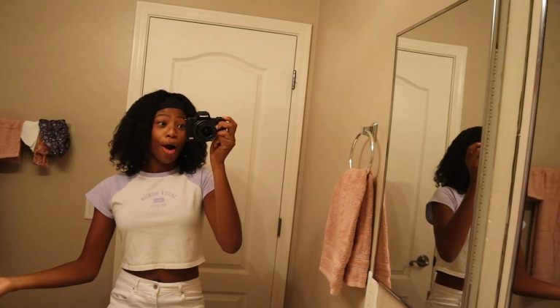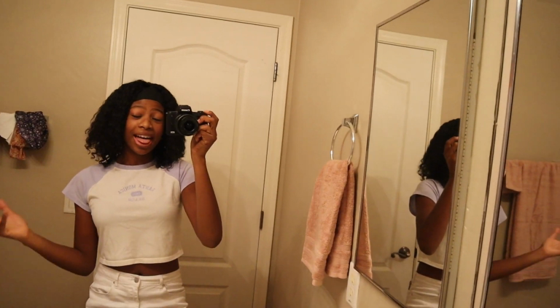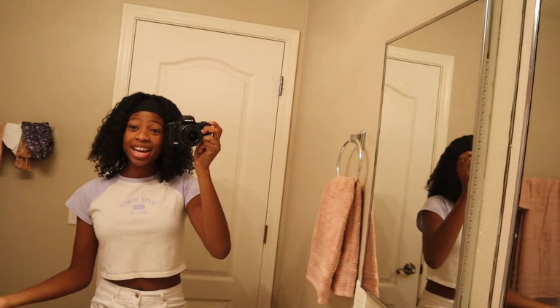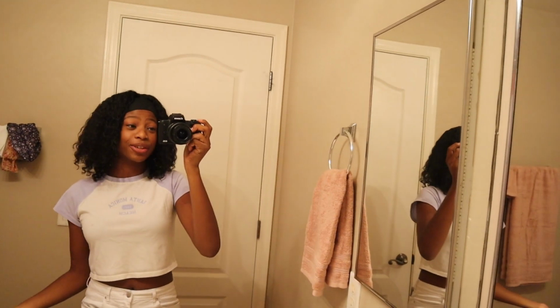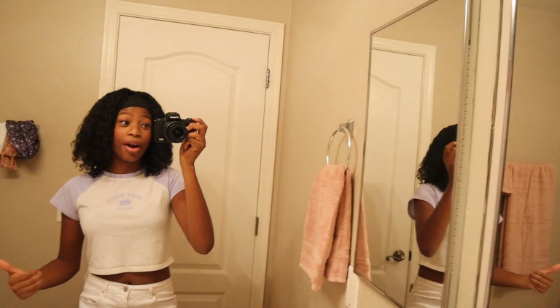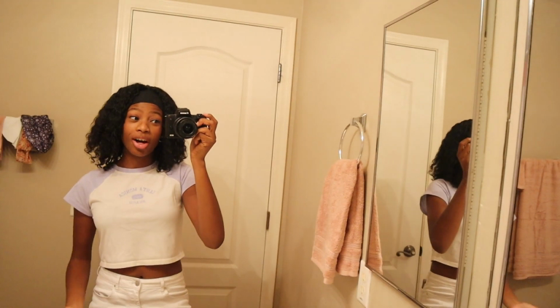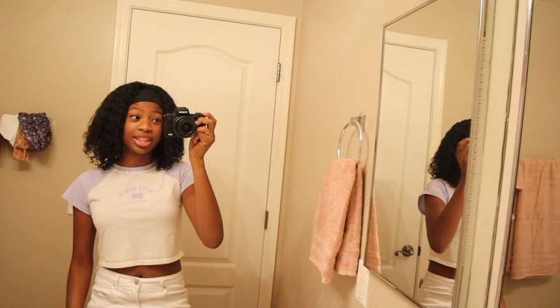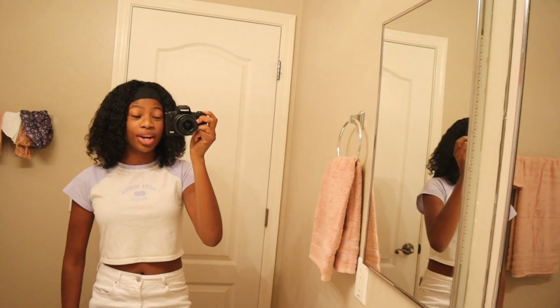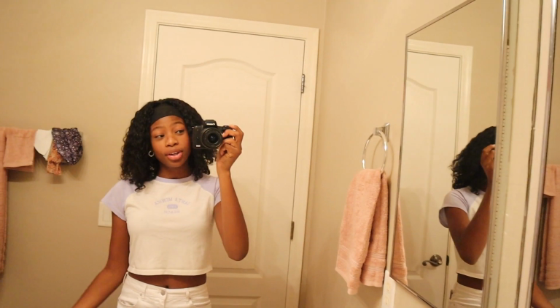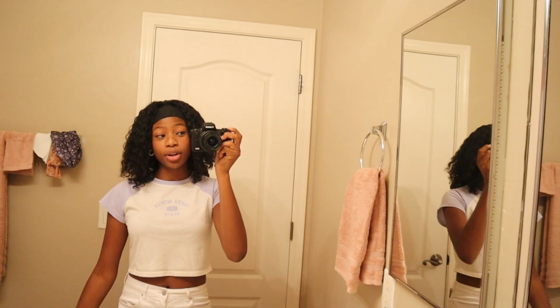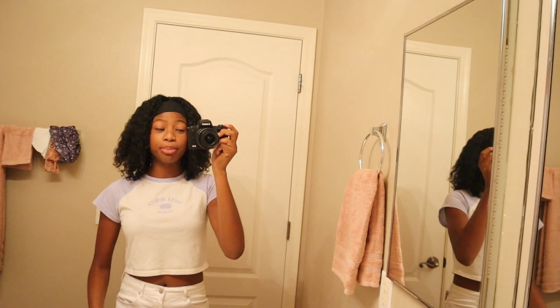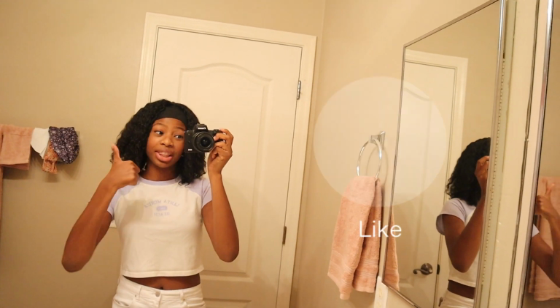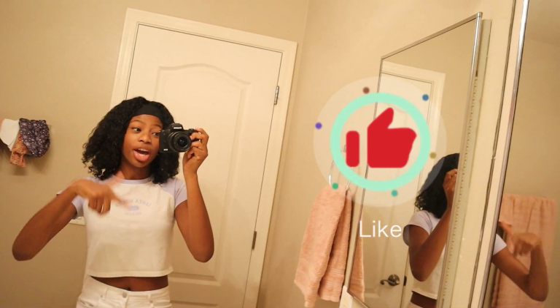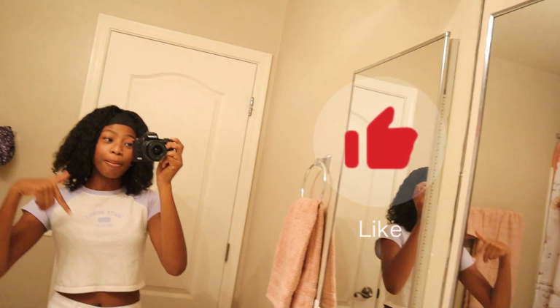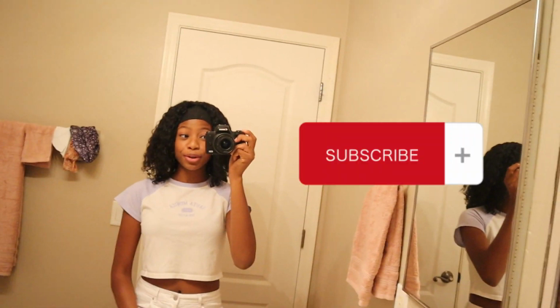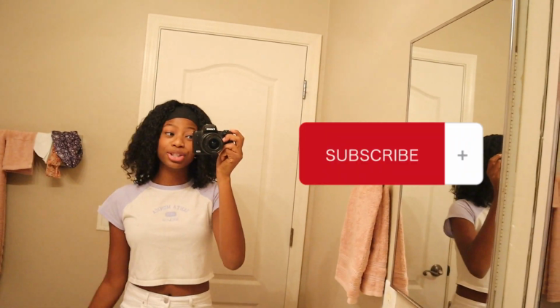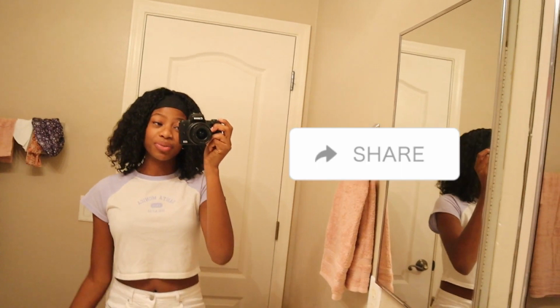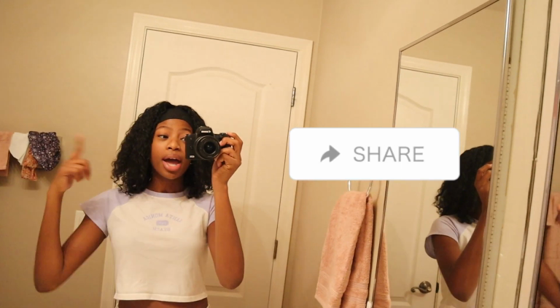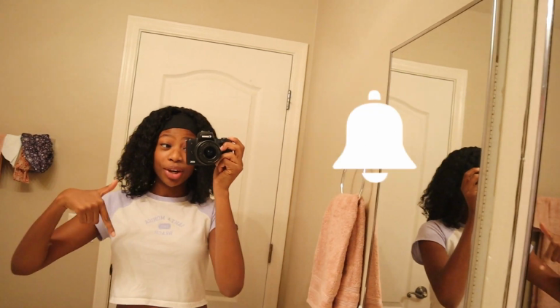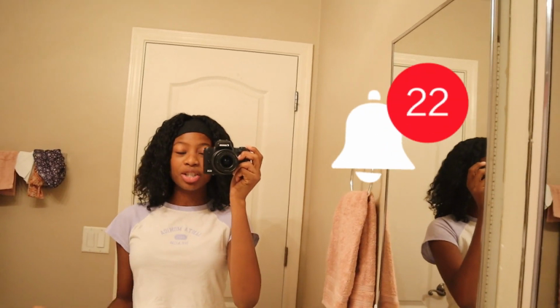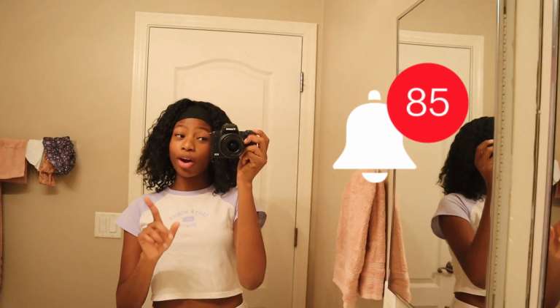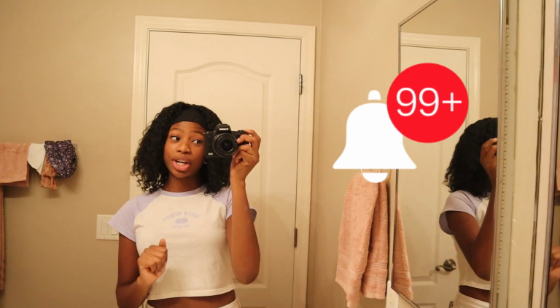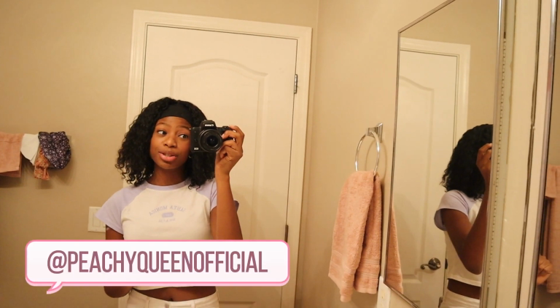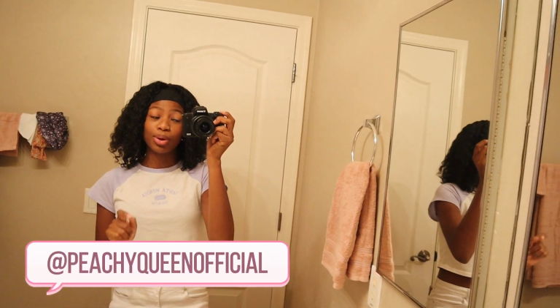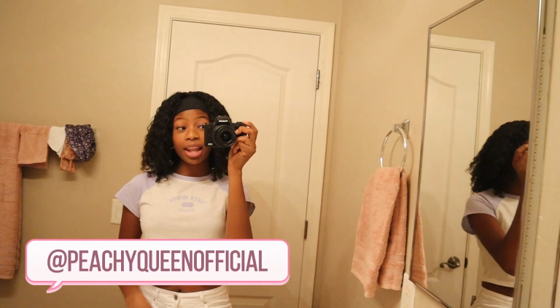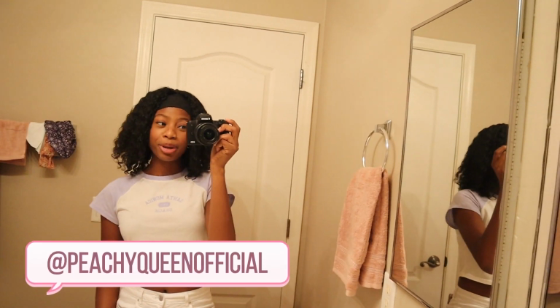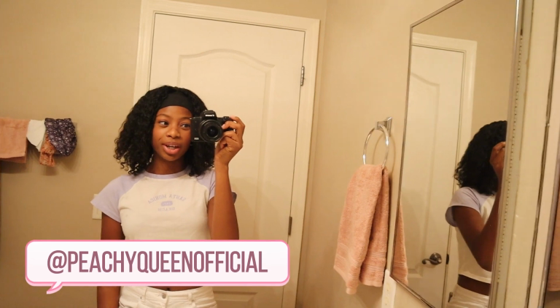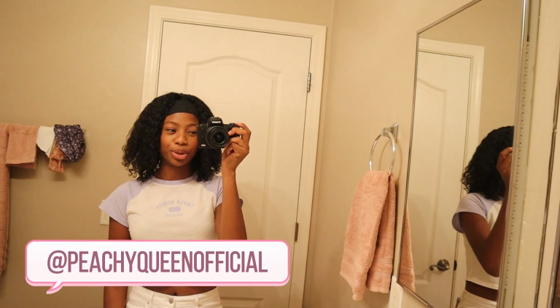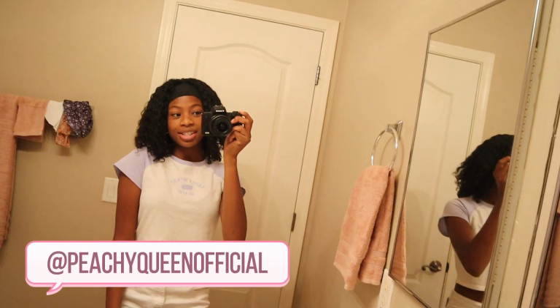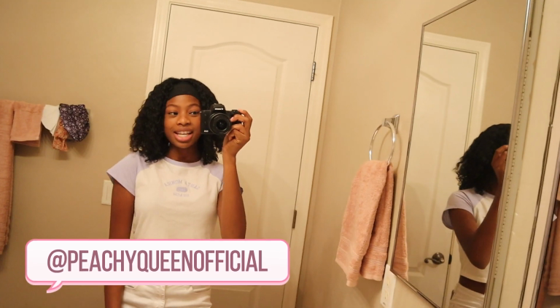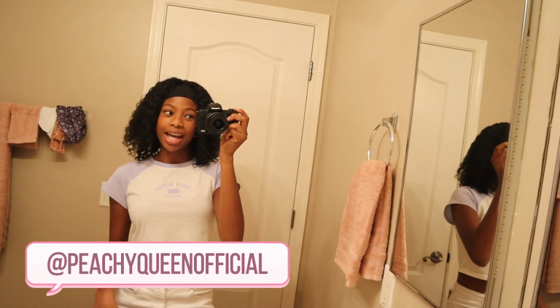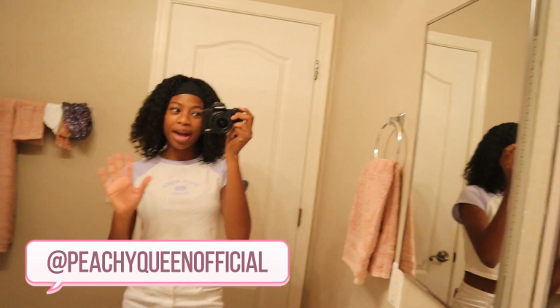That is it for today! I hope you all enjoyed this video. Make sure to like, comment, subscribe, share this video, hit the notification button, and check out my socials — all at peachyqueenofficial. I'll see you guys next time, bye!